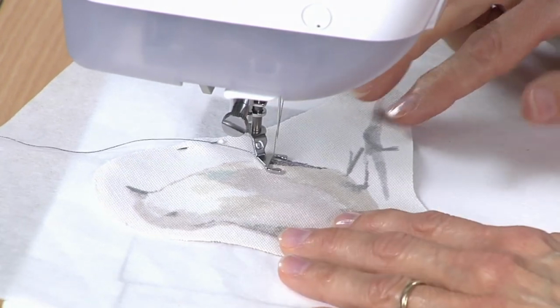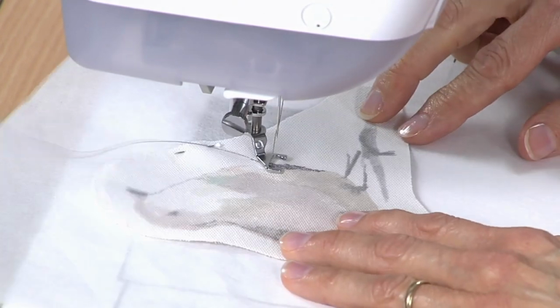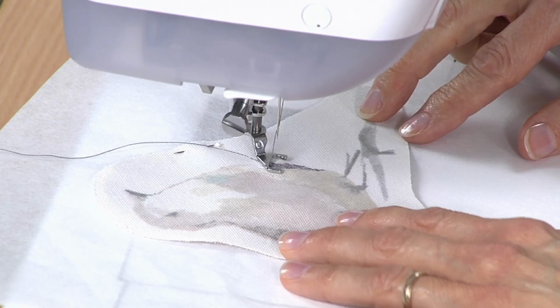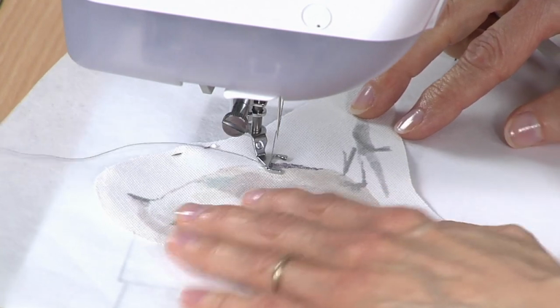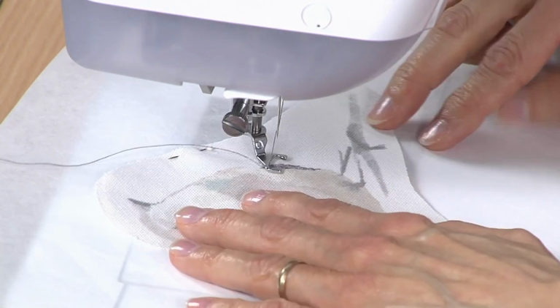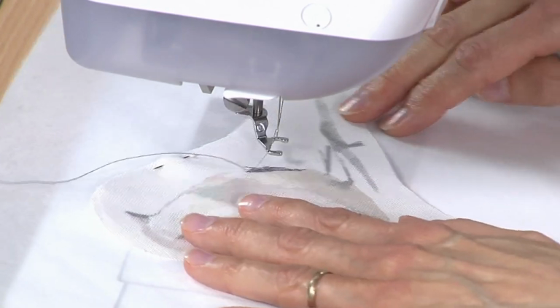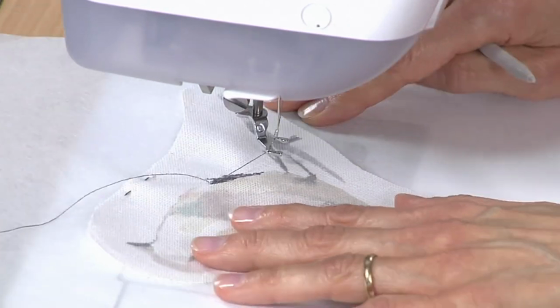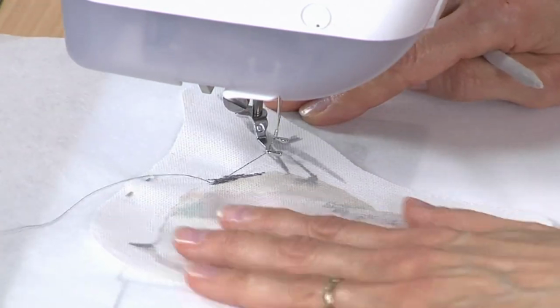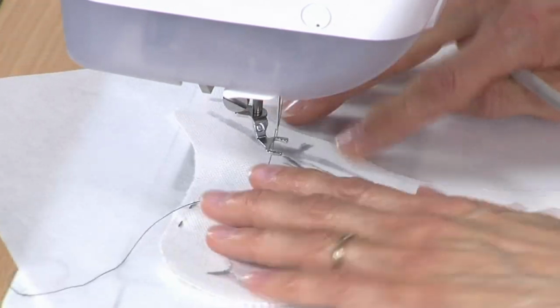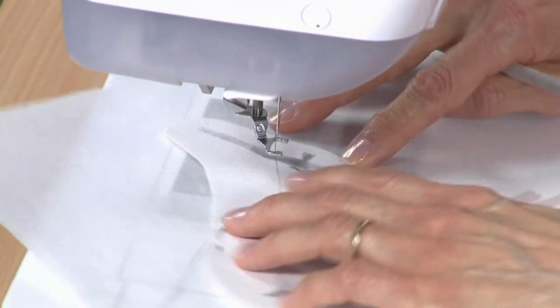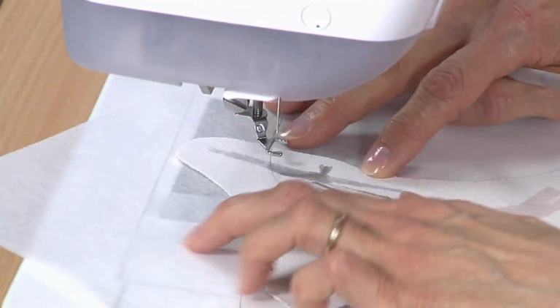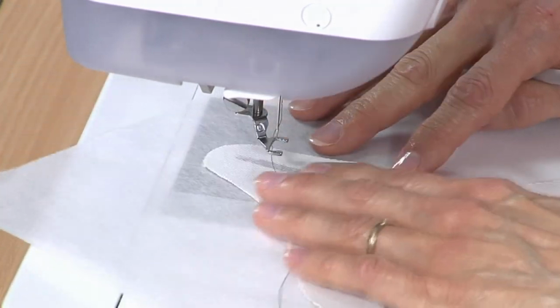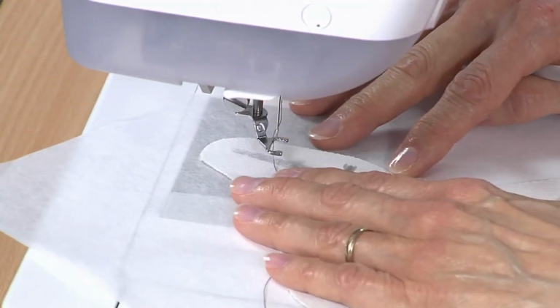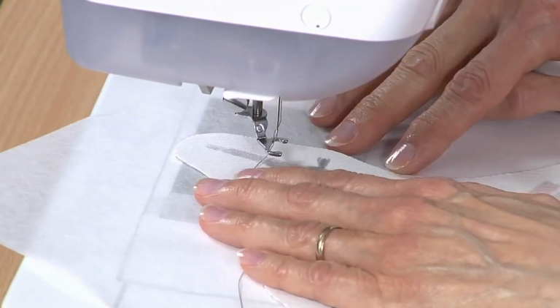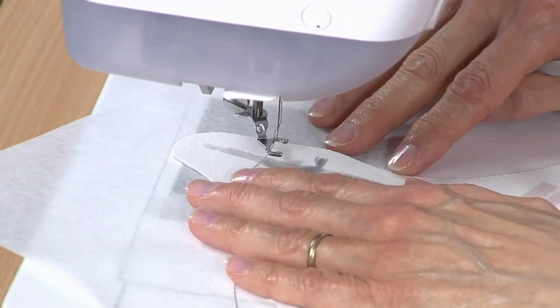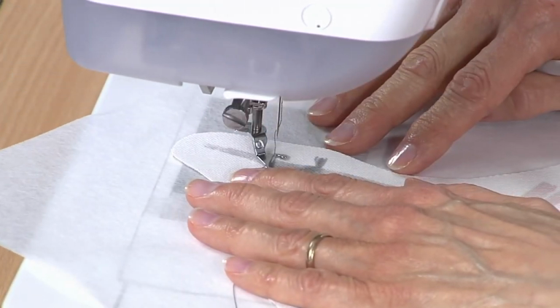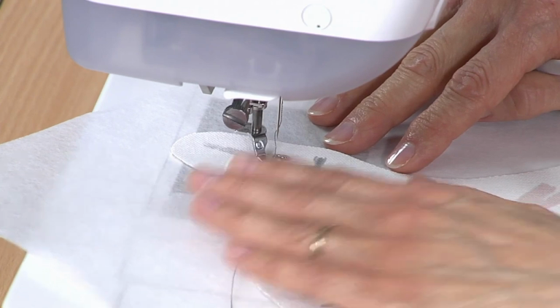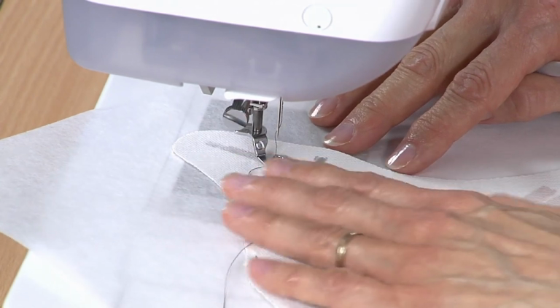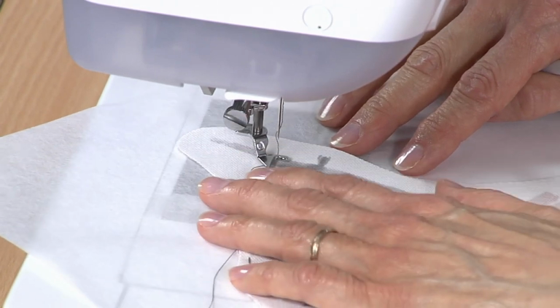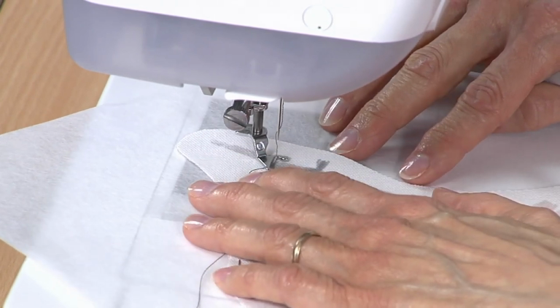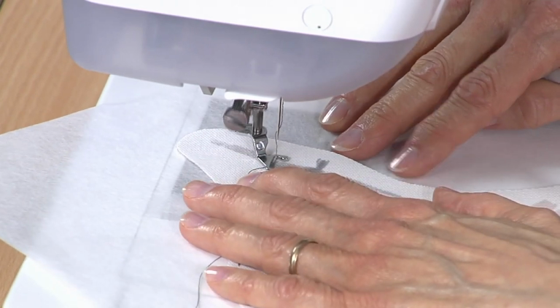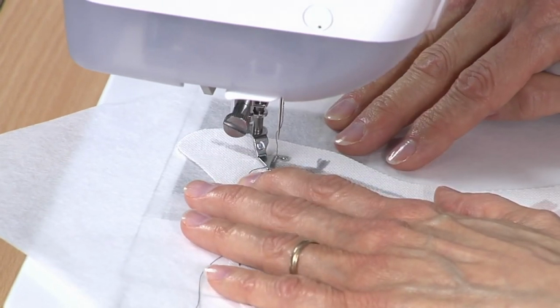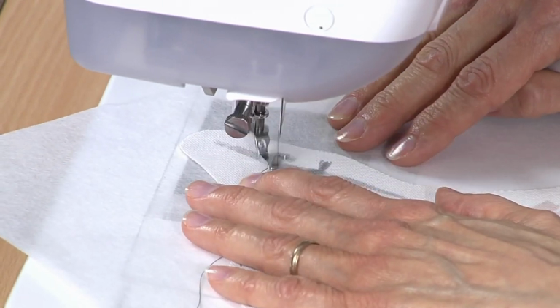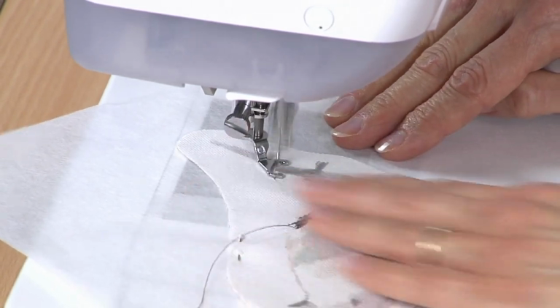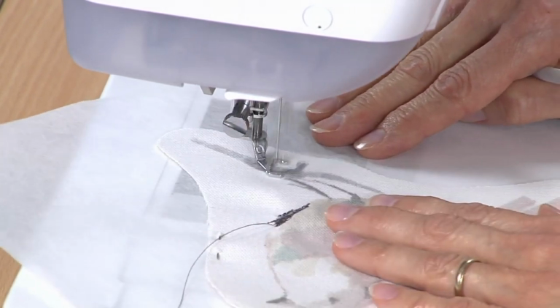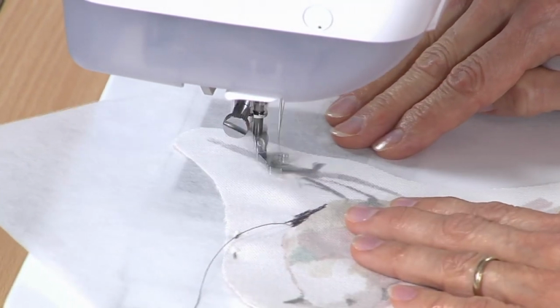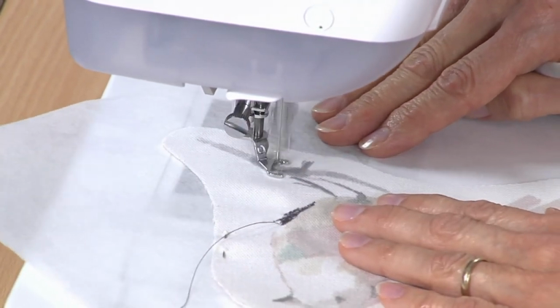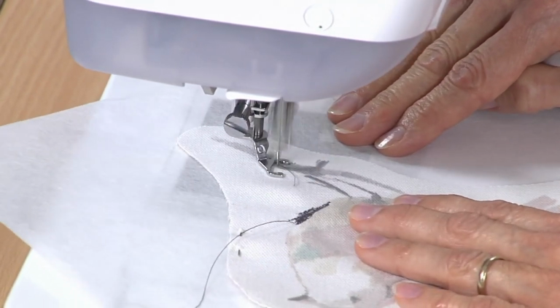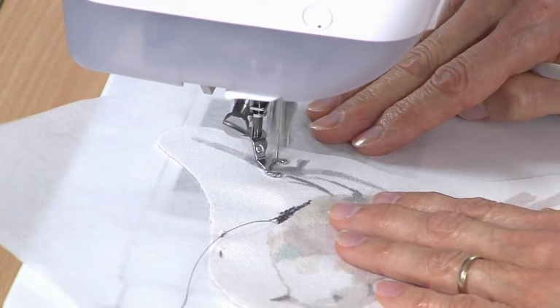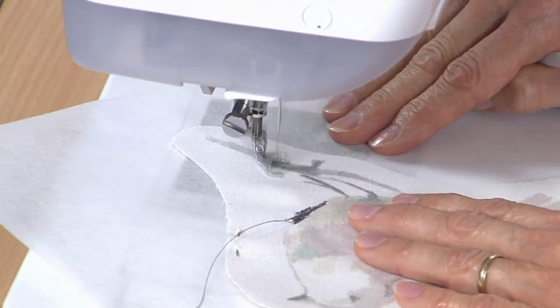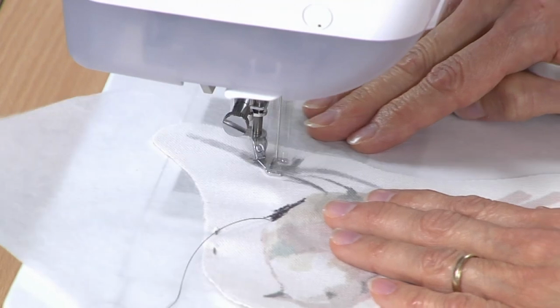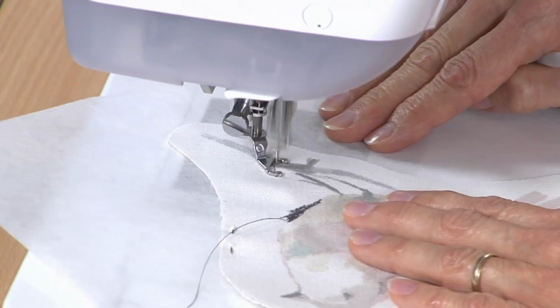I've got a knee lift on this machine, so it allows me to lift my presser foot with my knee and lower it with my knee — that way it gives me an extra, almost like a third hand.